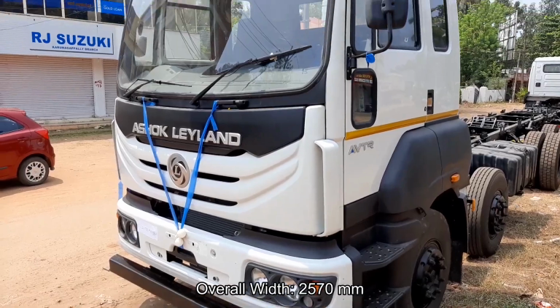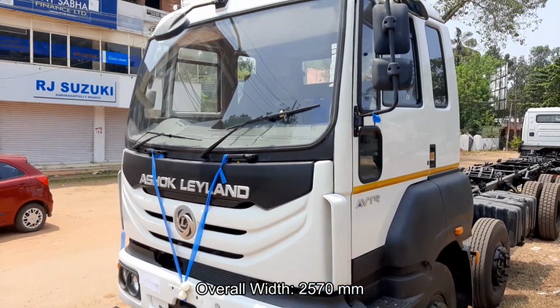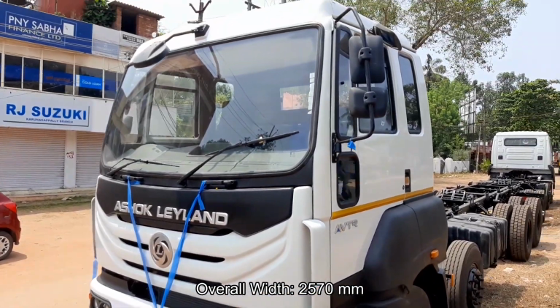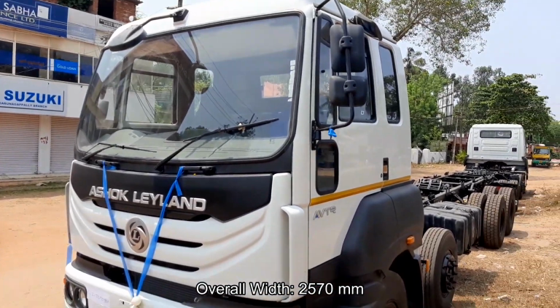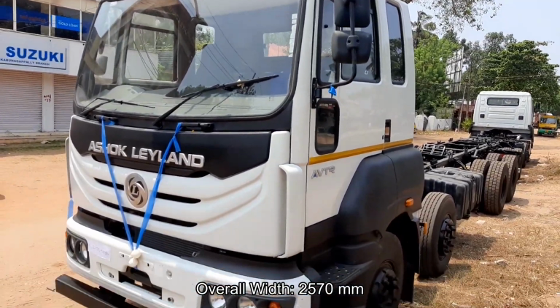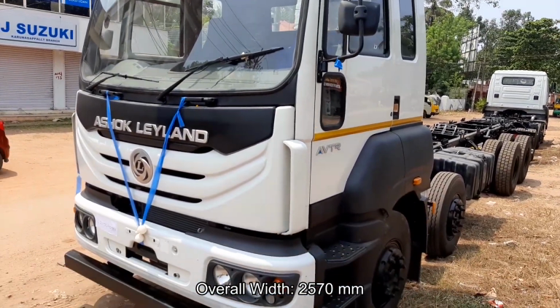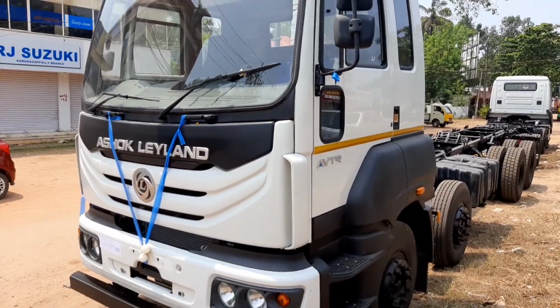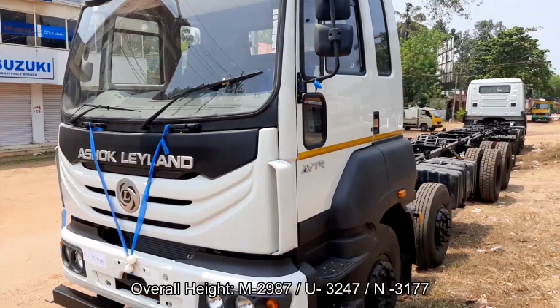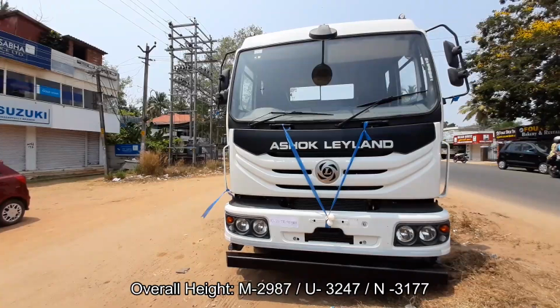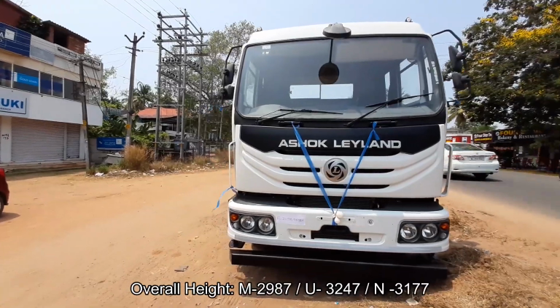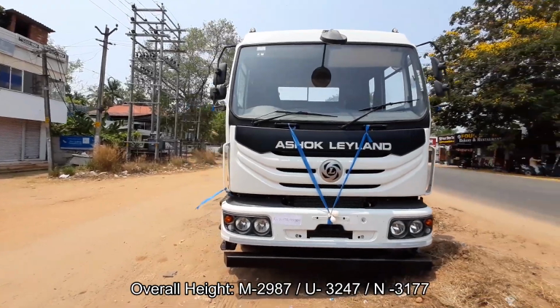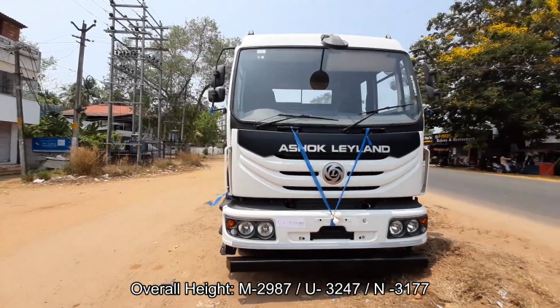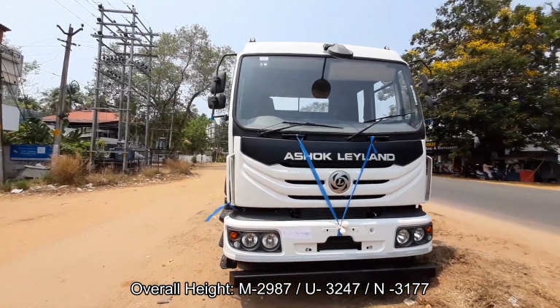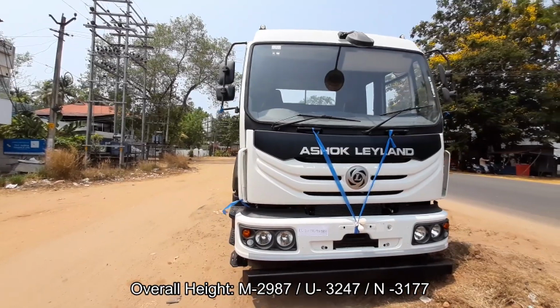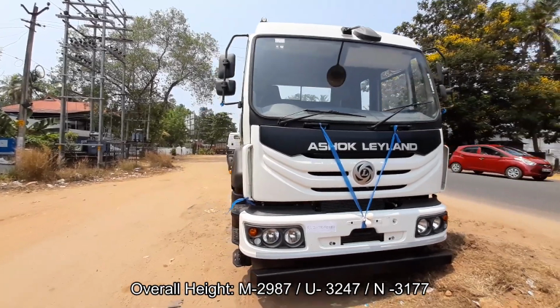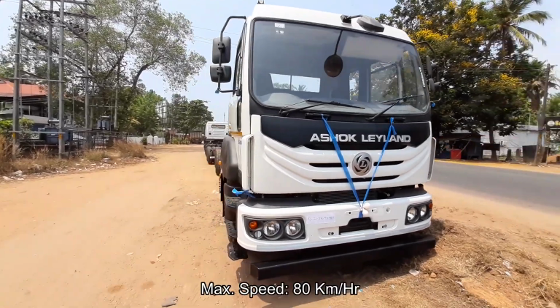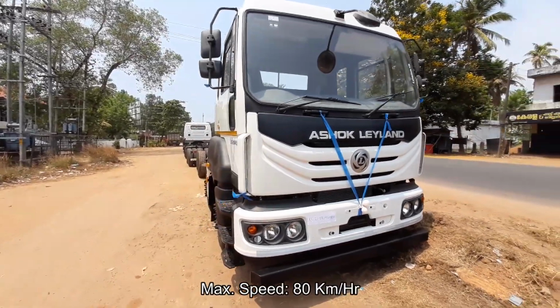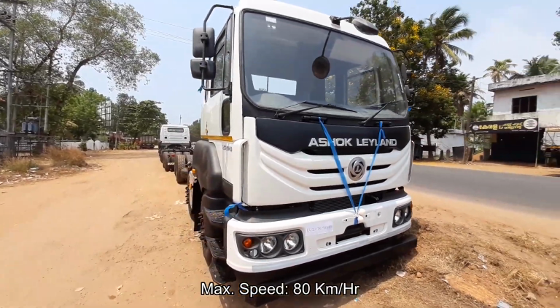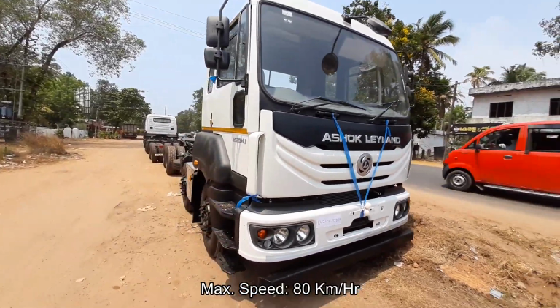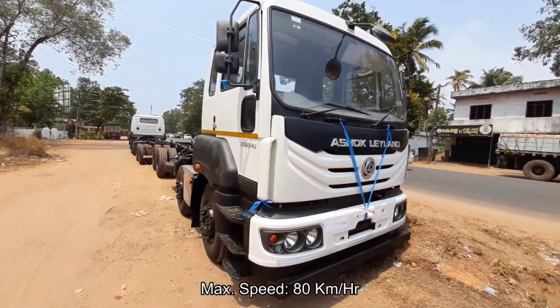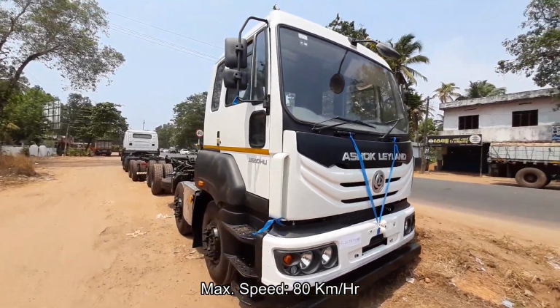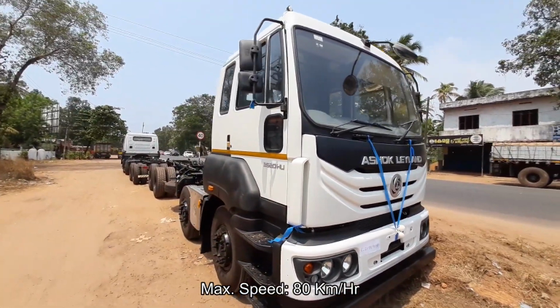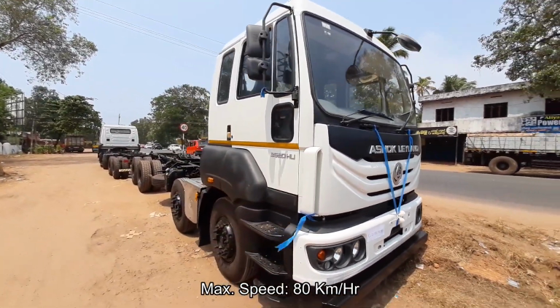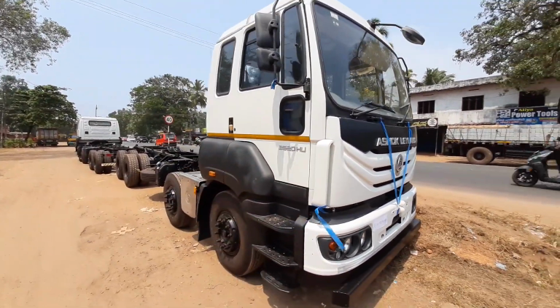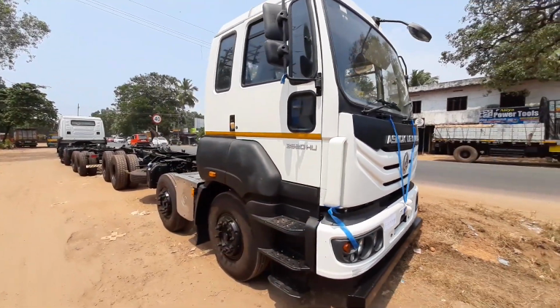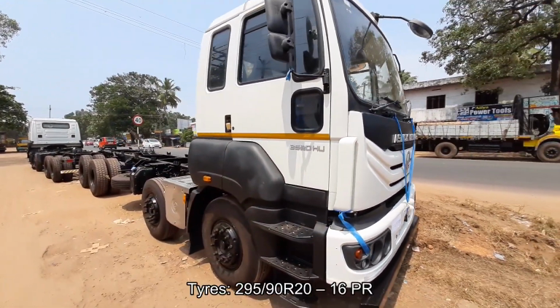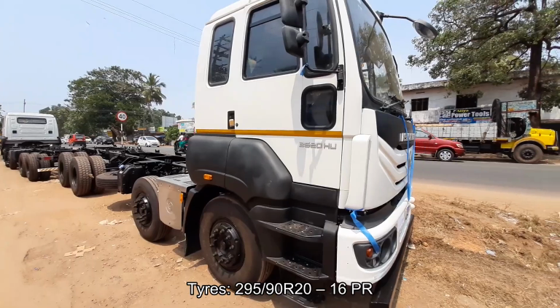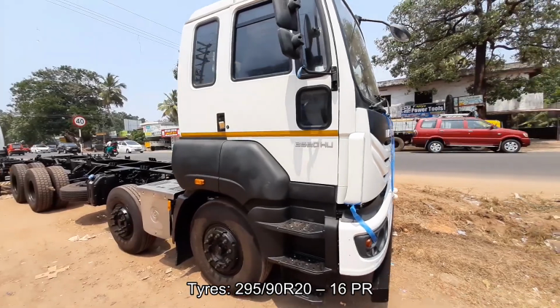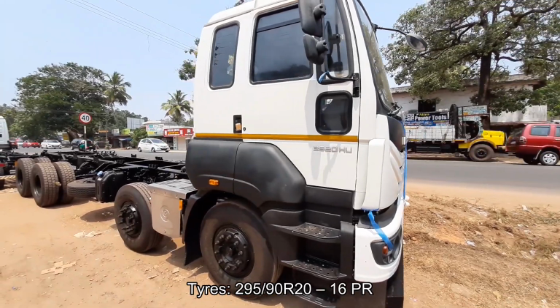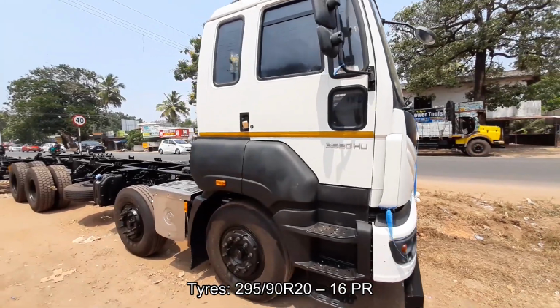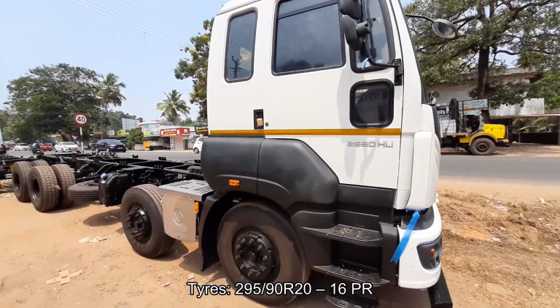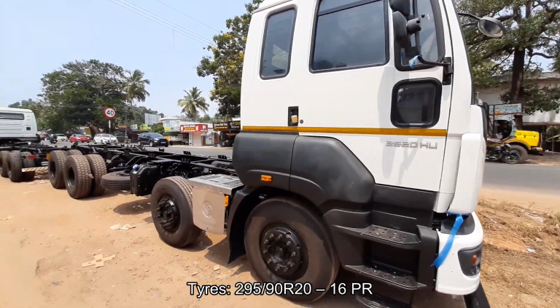Fuel tank capacity is 375 litres and AdBlue tank capacity is 48 litres. Top speed of the vehicle is 80 km/h and ex-showroom price is 35 lakh onwards. The truck comes with 12 tyres, which are 20-inch radial with tube.